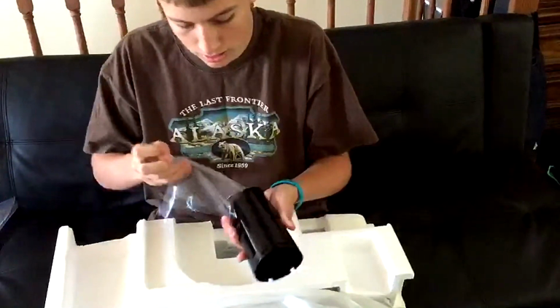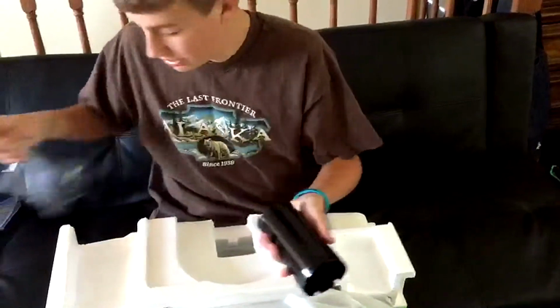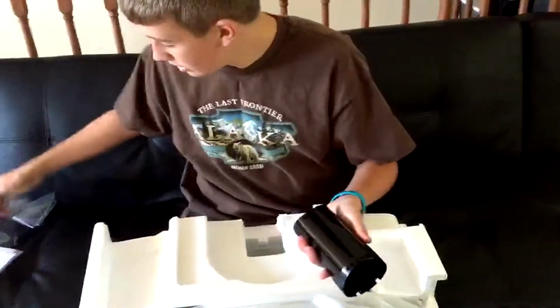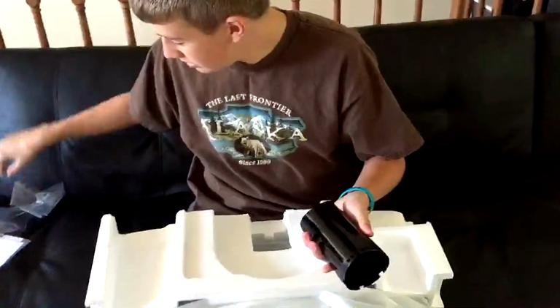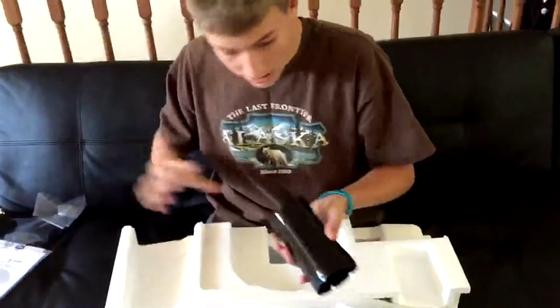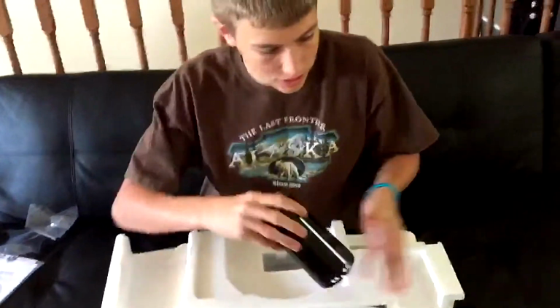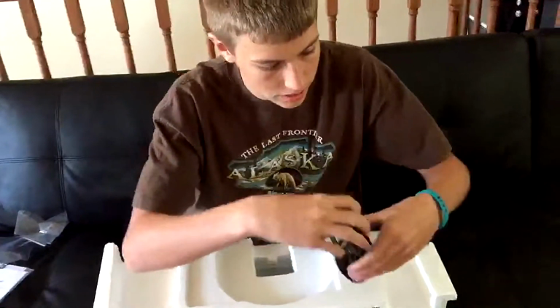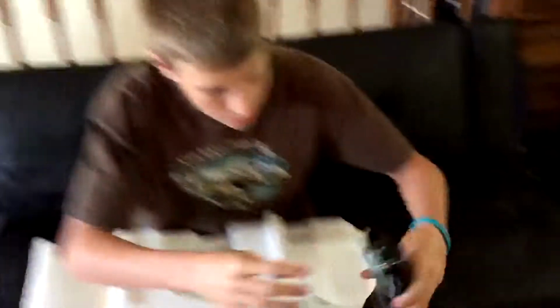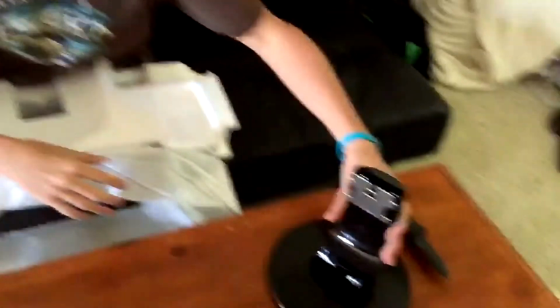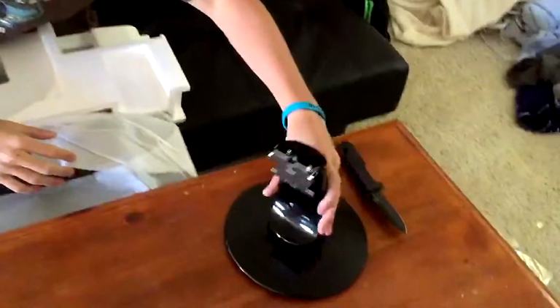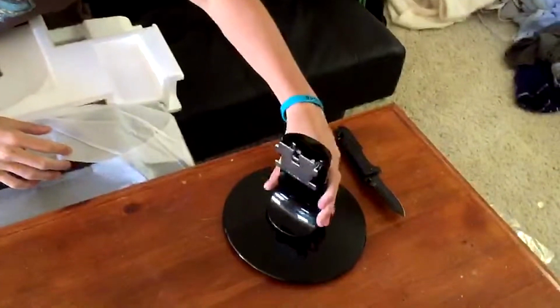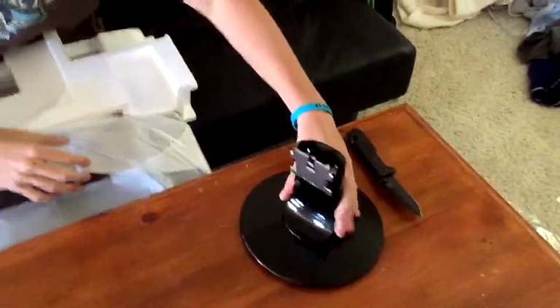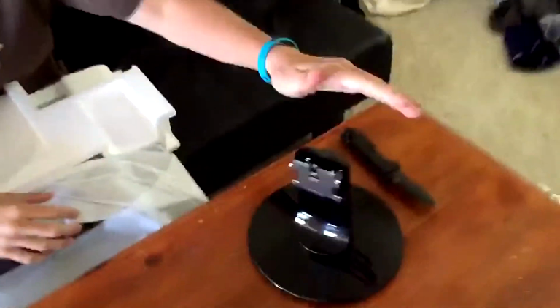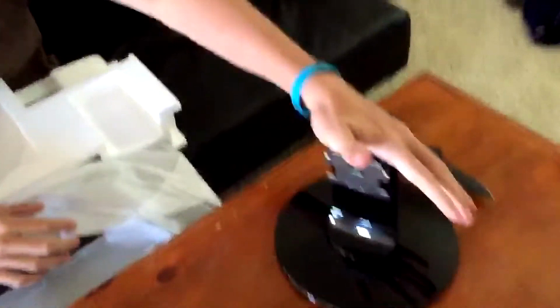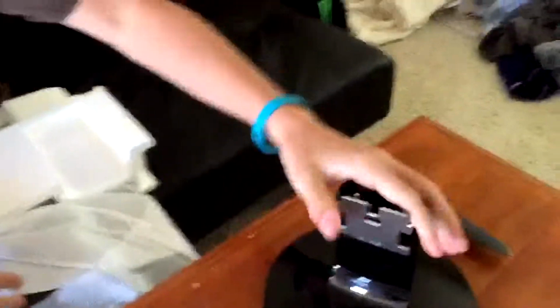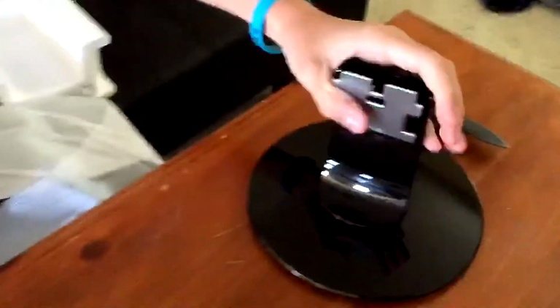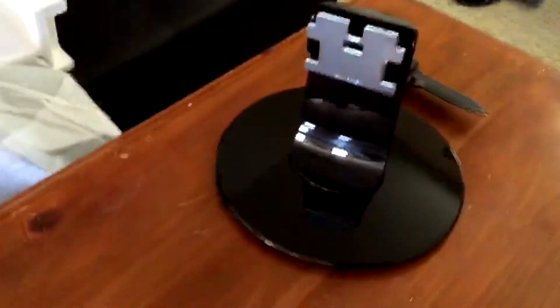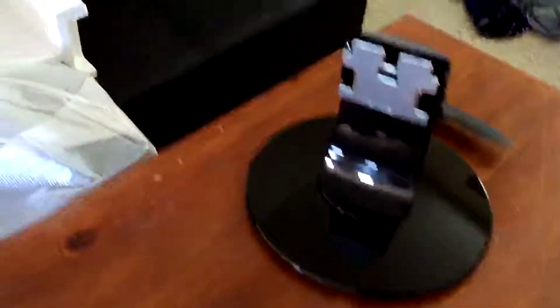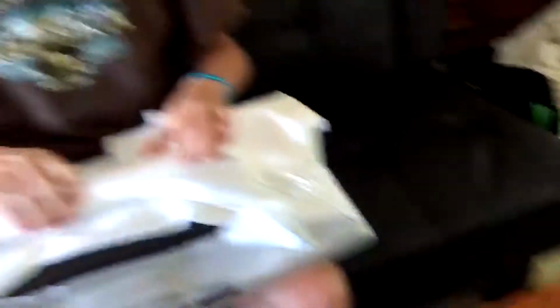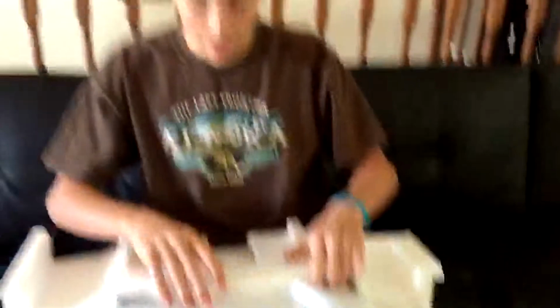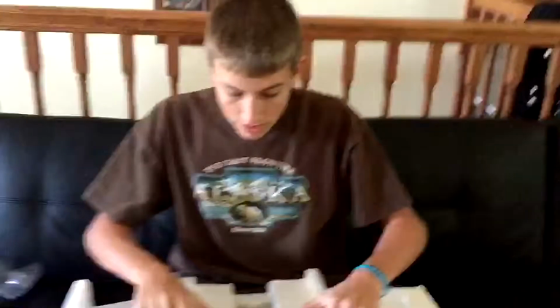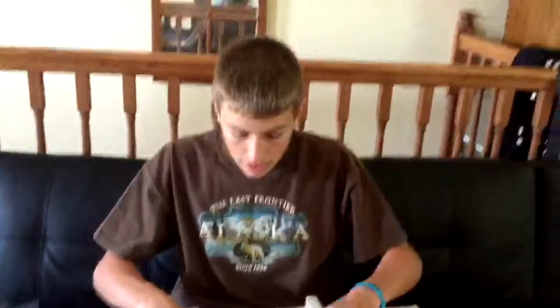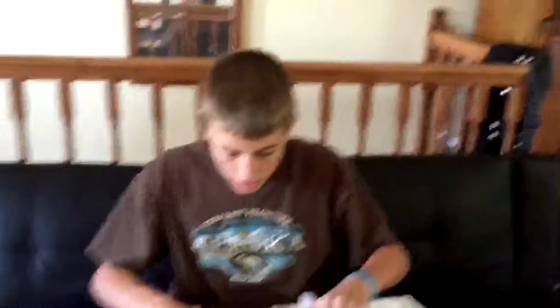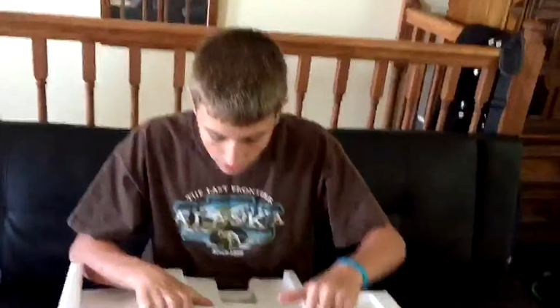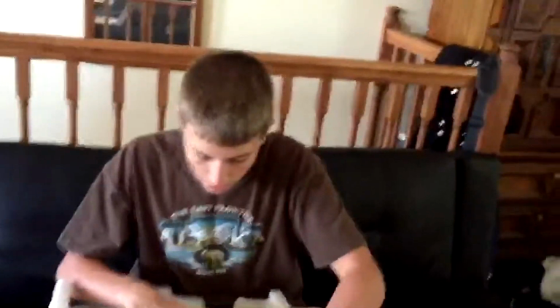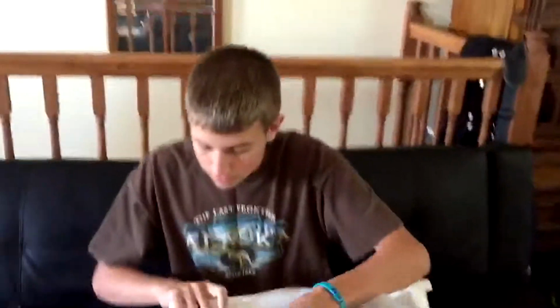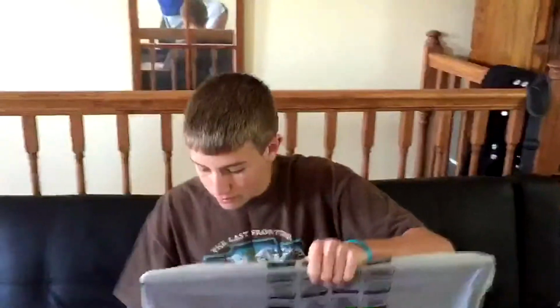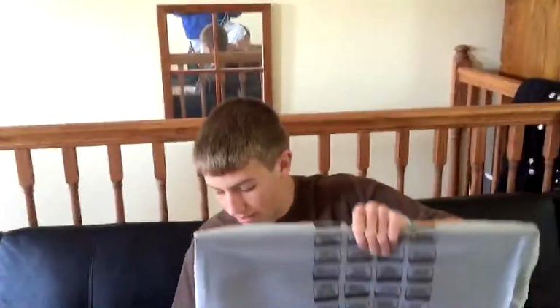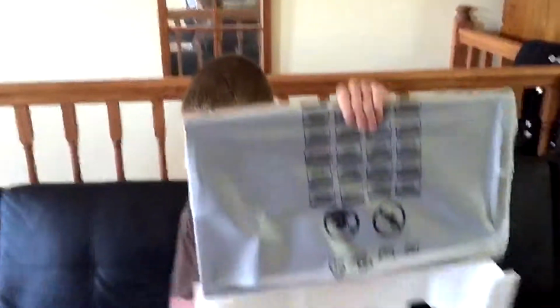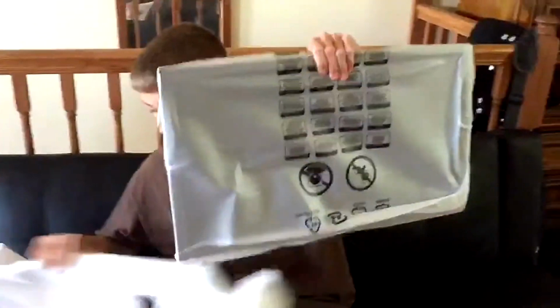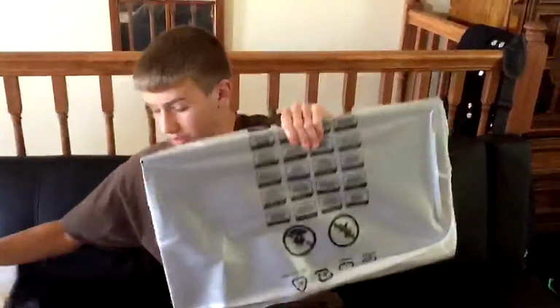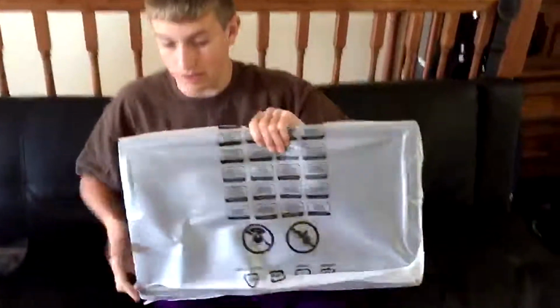Nice glossy finish. Literally just done. And we have the monitor itself.